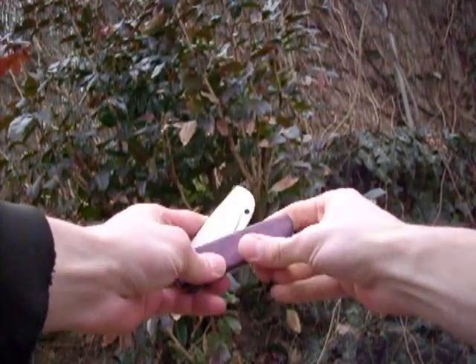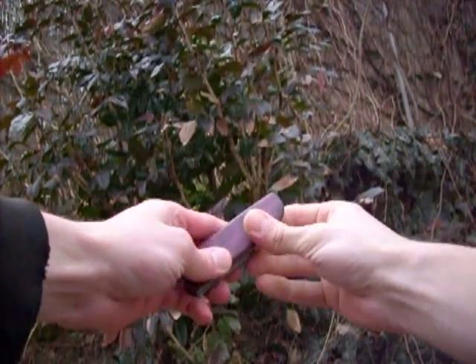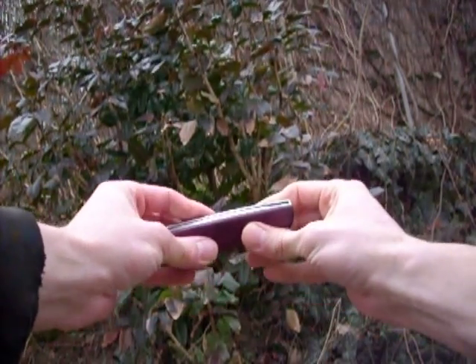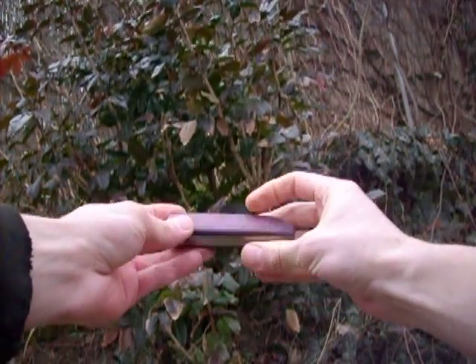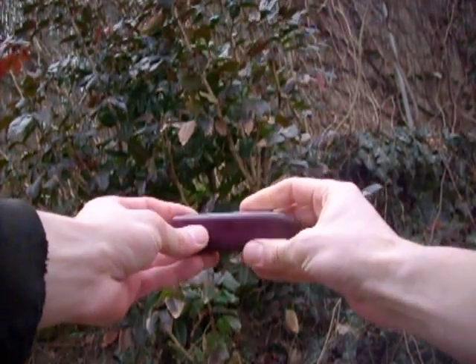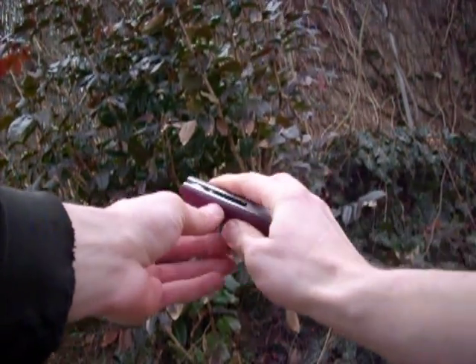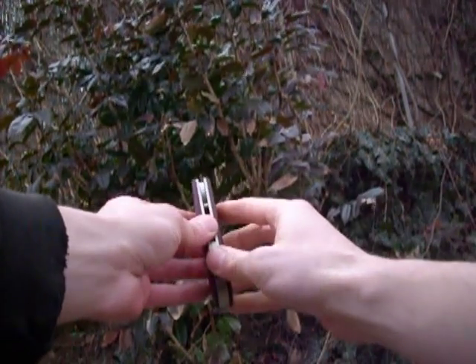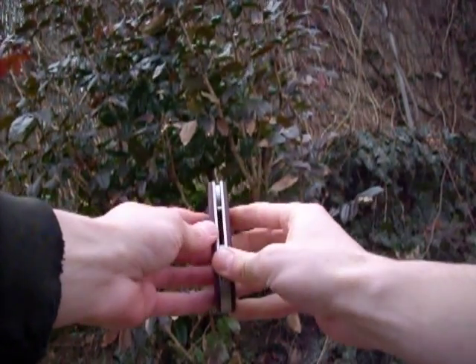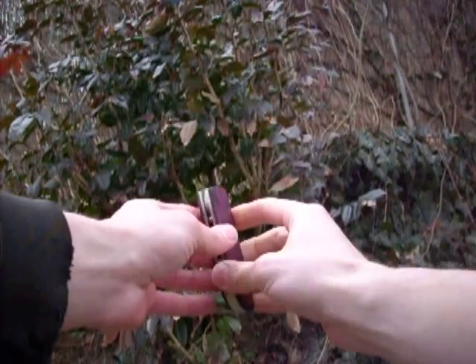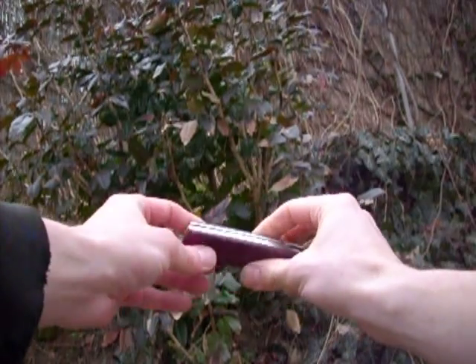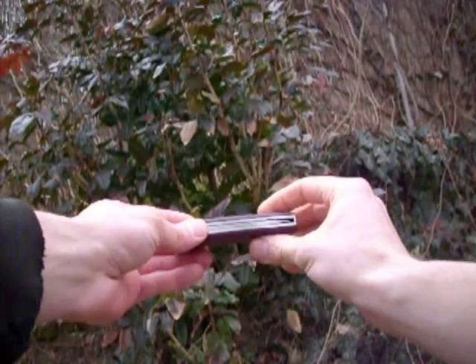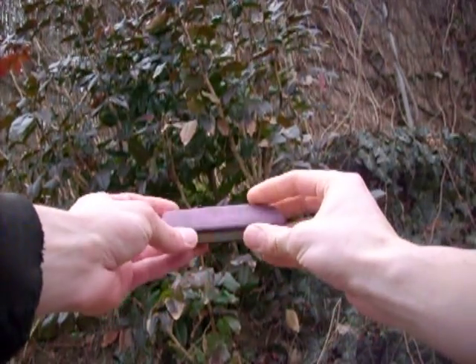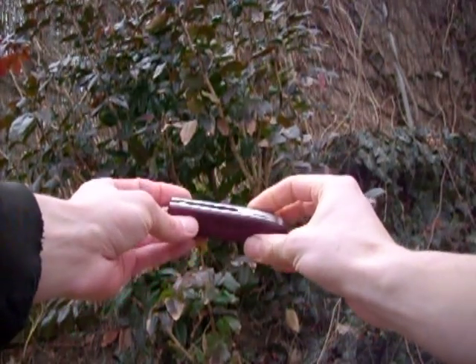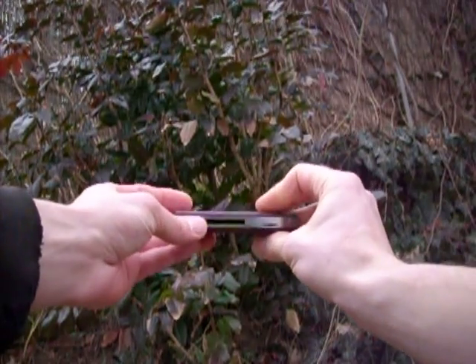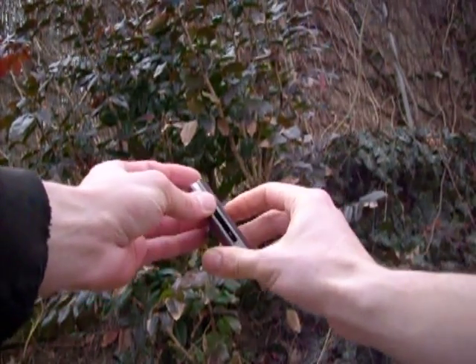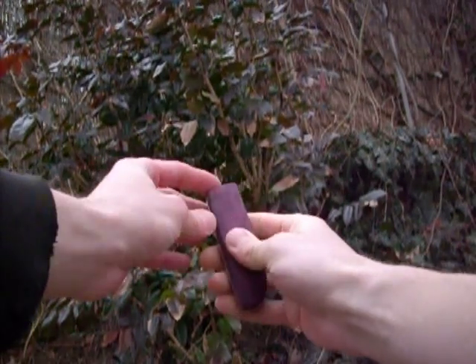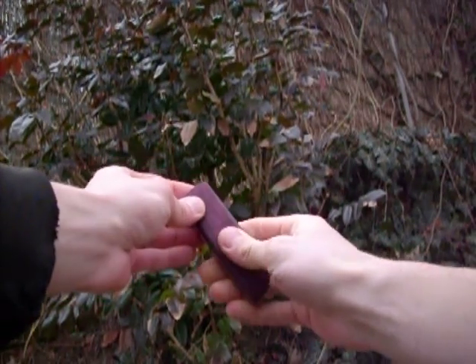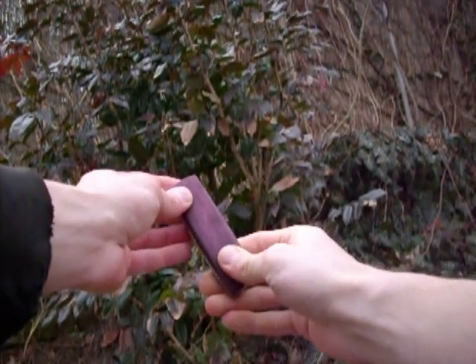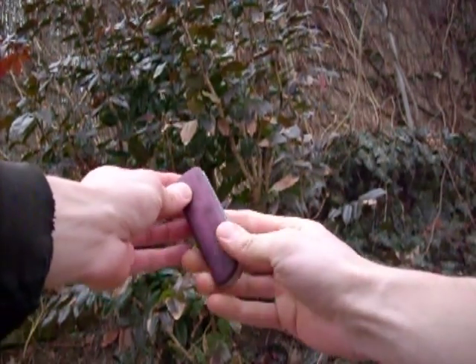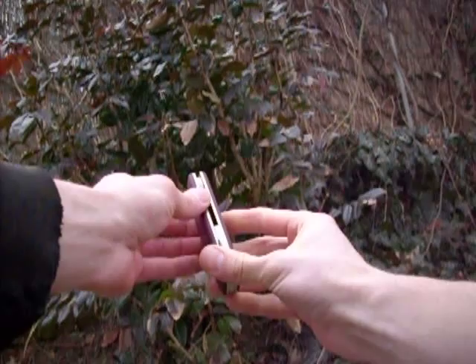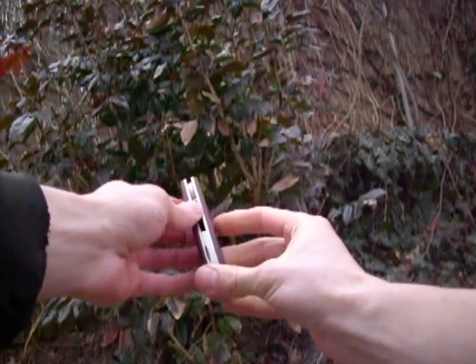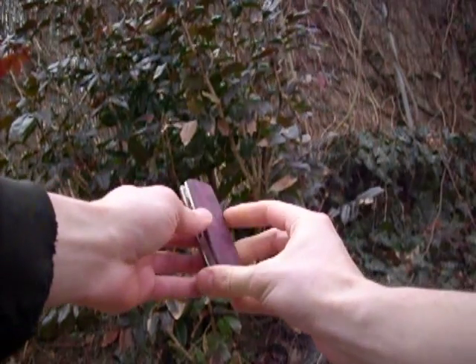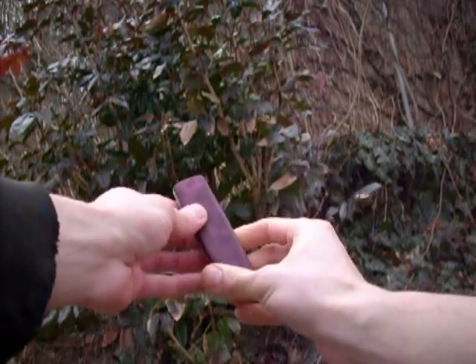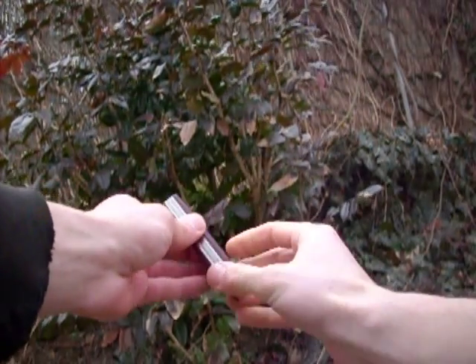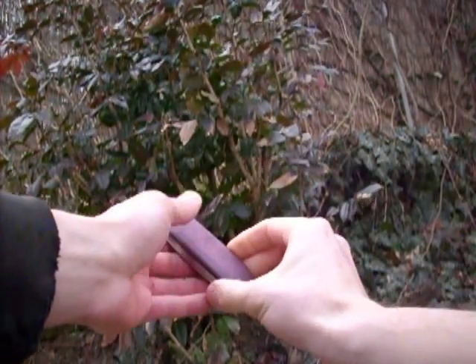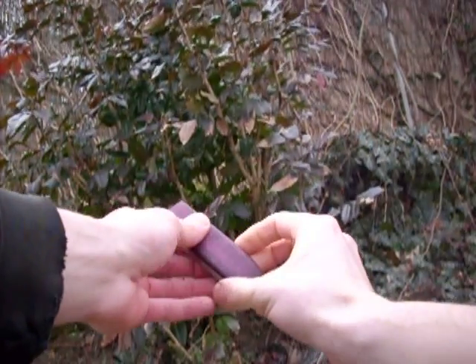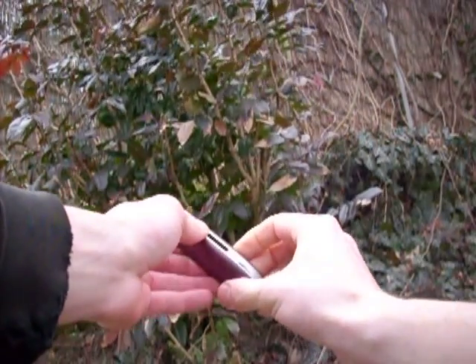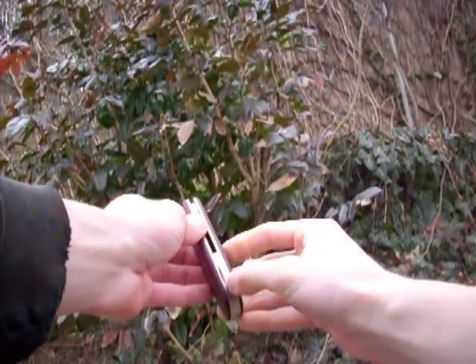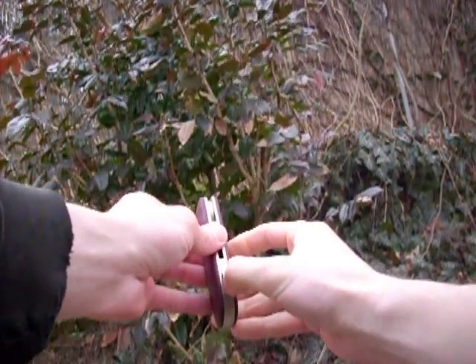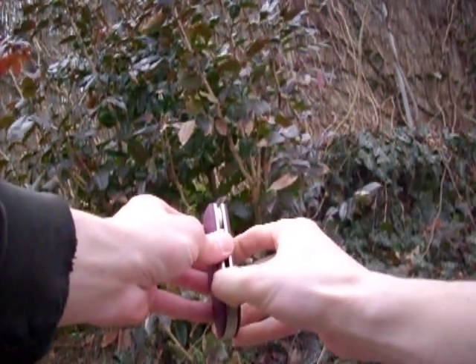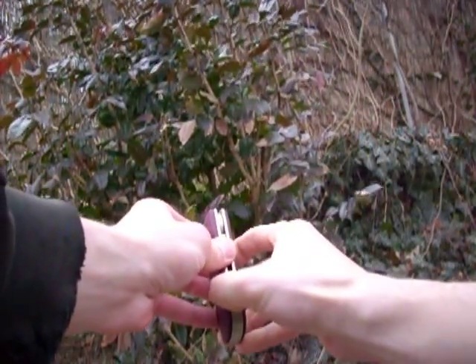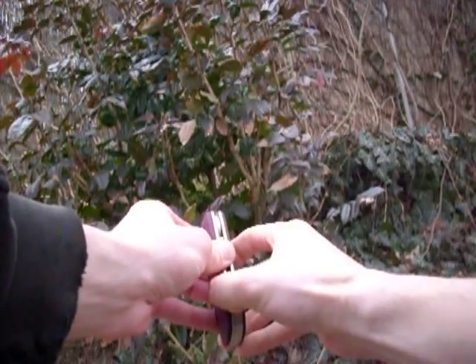I use the LMAX steel for the blade. Scales are hardened stainless steel, same as other components, and the wood scales is amaranth. Under the left side of the knife is a hidden bevel.